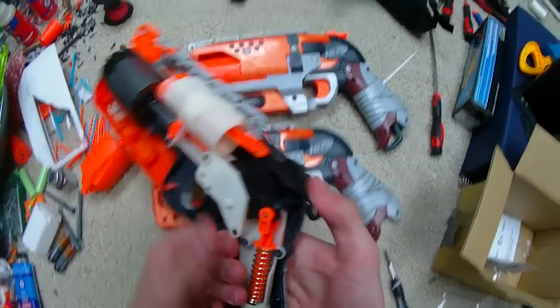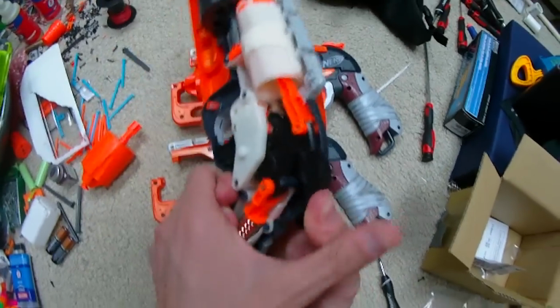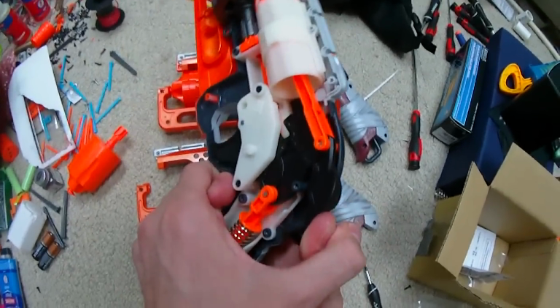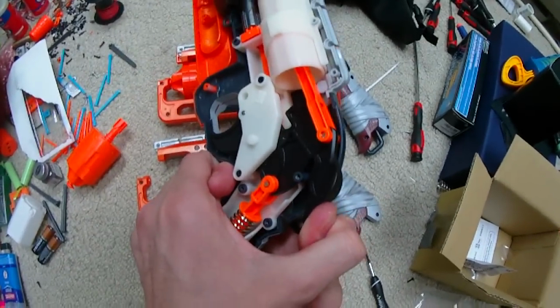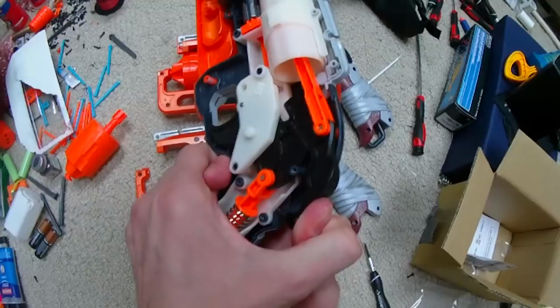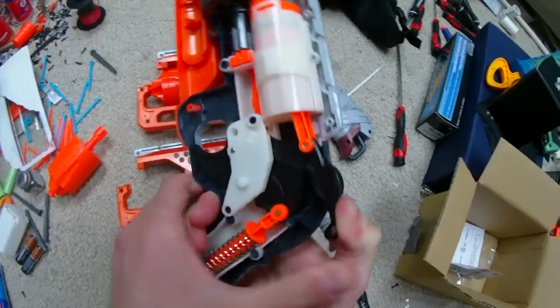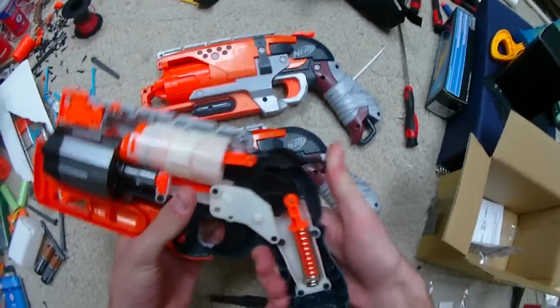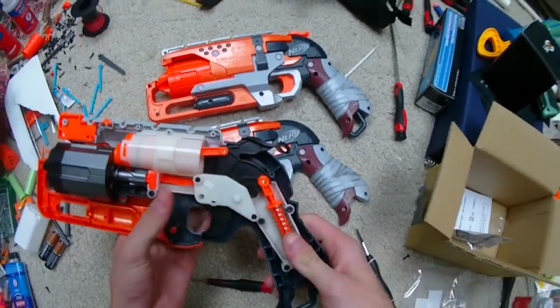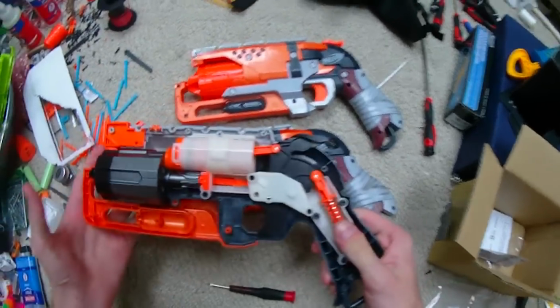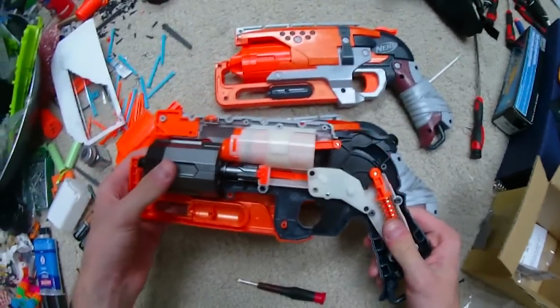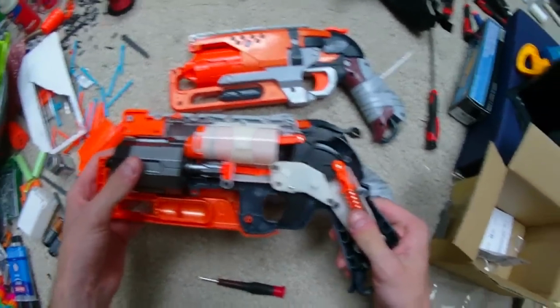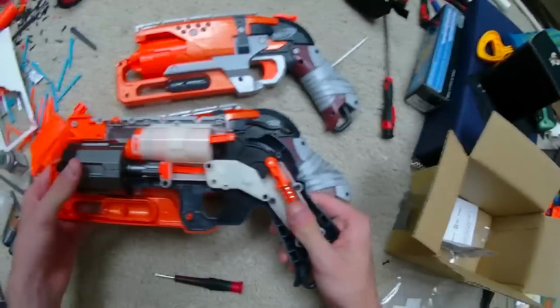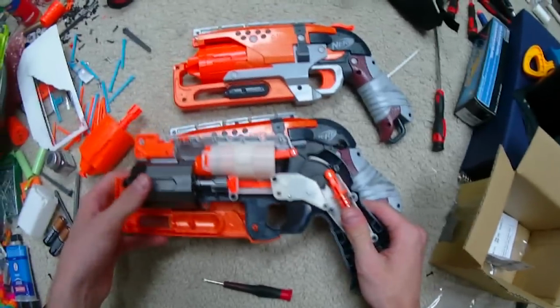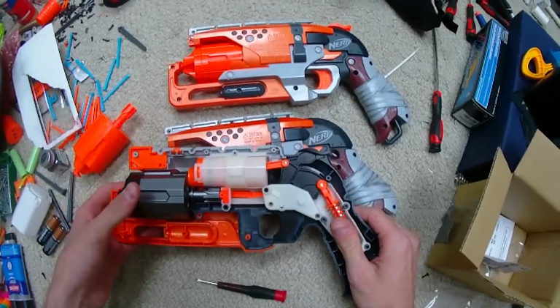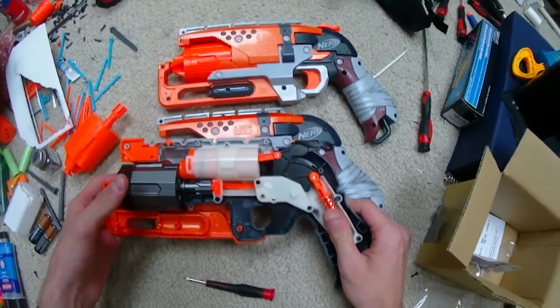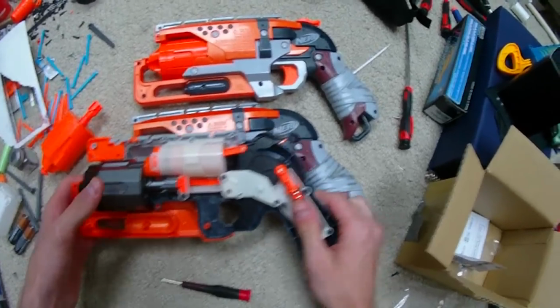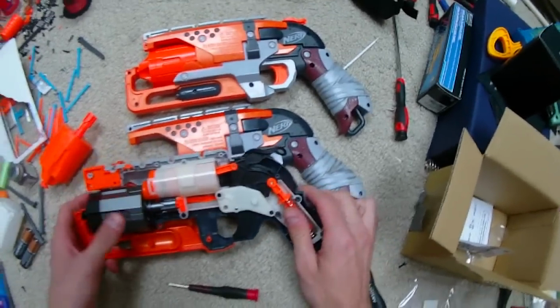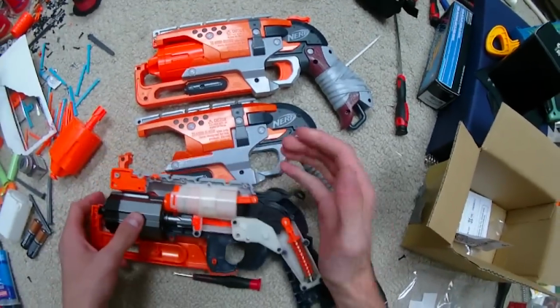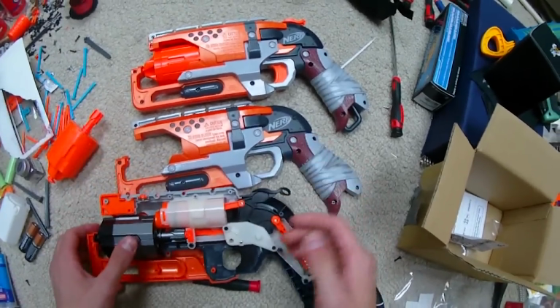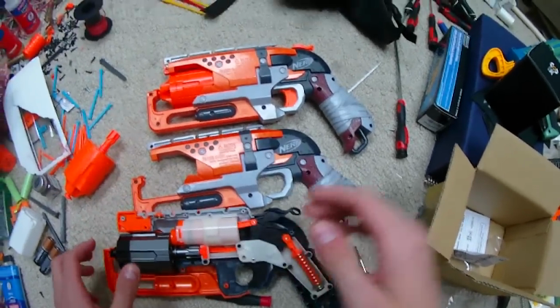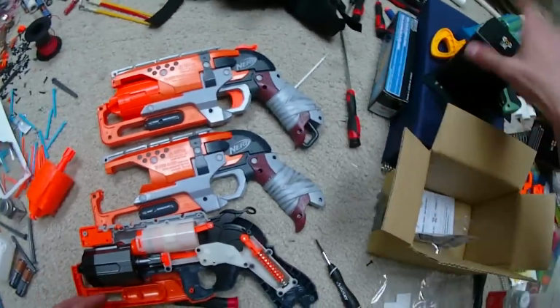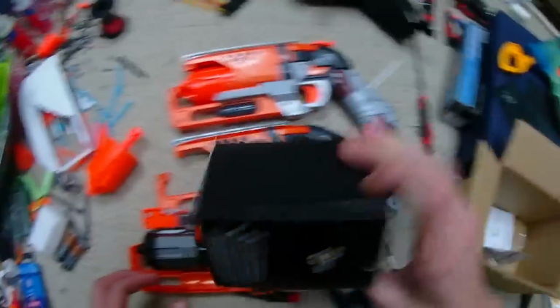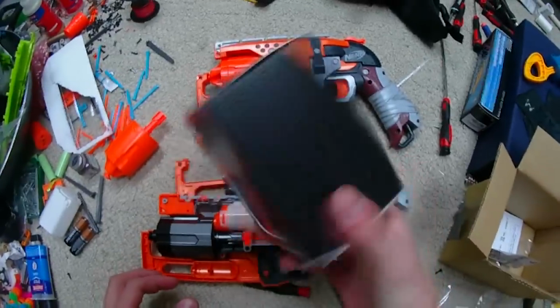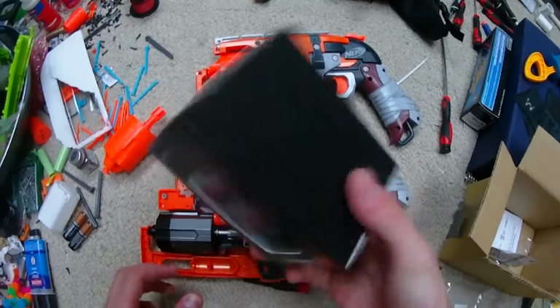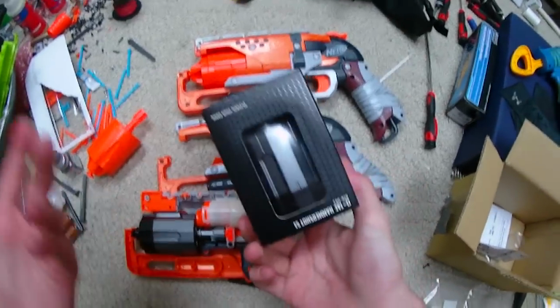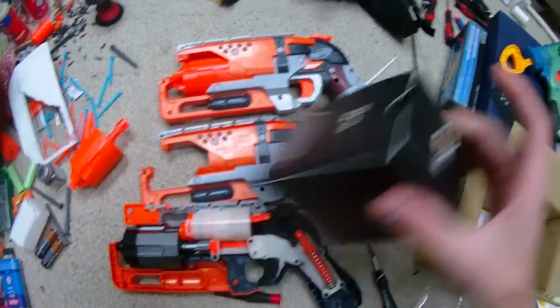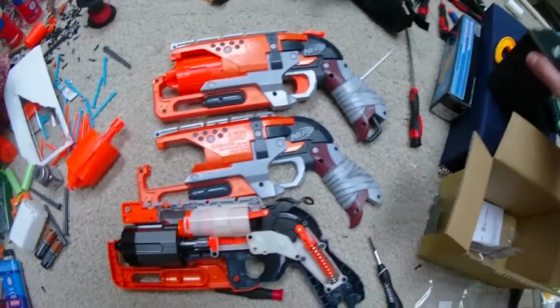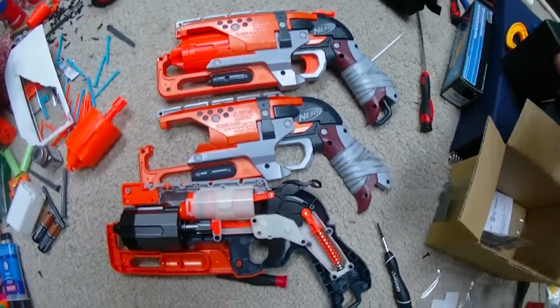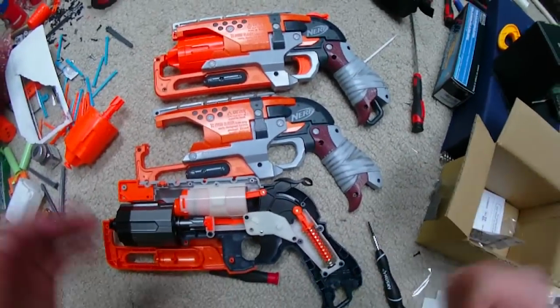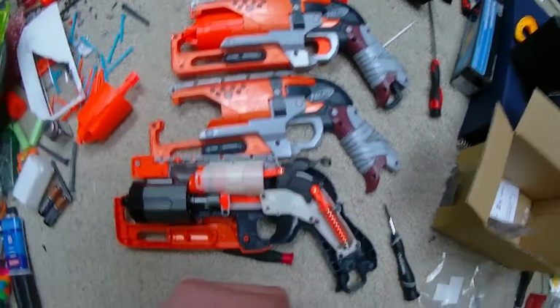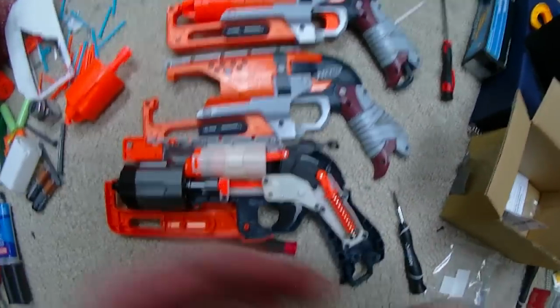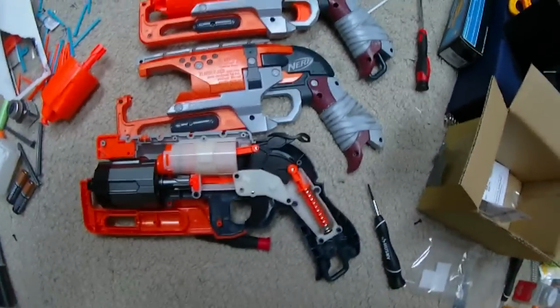I'll grab a dart, load it into this cylinder and fire - perfect shot, very excellent. But then going to prime again - stuck. That's really disappointing. I'm going to try and find a workaround. I am of course a modder first and a reviewer second, so I'm going to try shaving down this post here just a hair and see if that gets us around this hang. That's pretty unacceptable for a kit that costs as much as this kit costs.